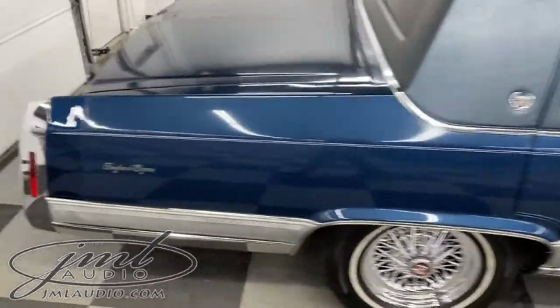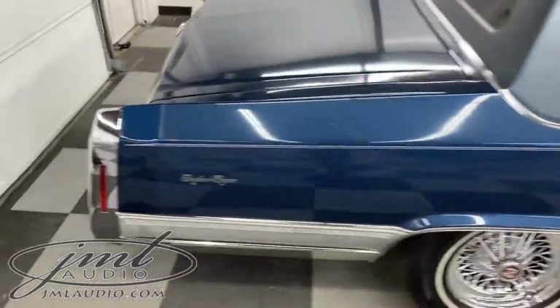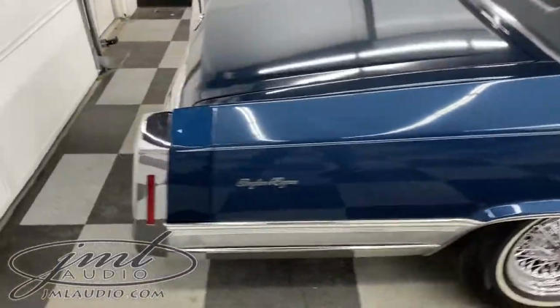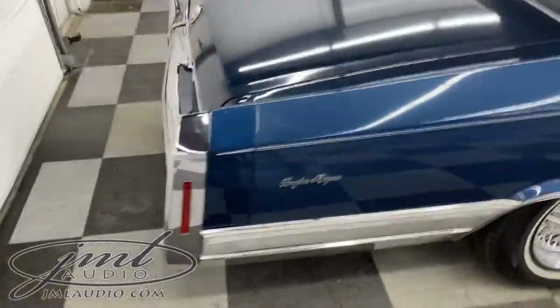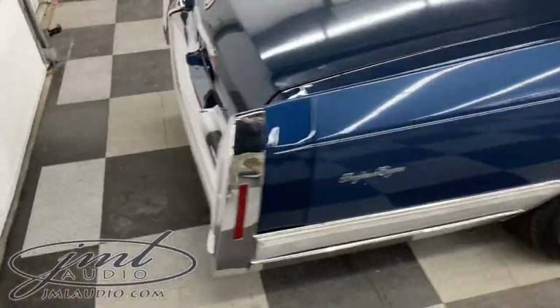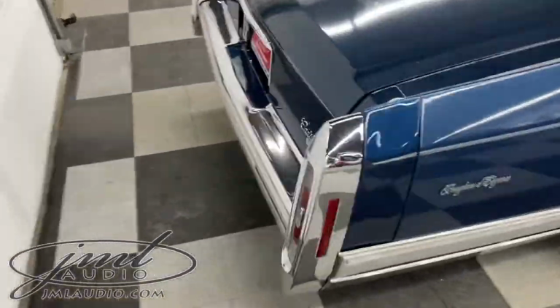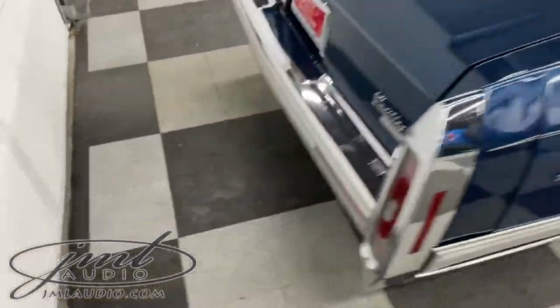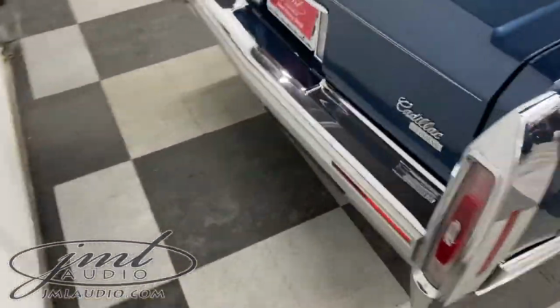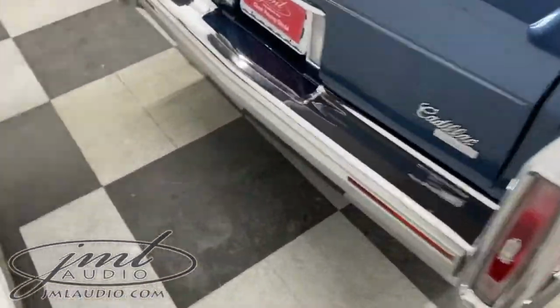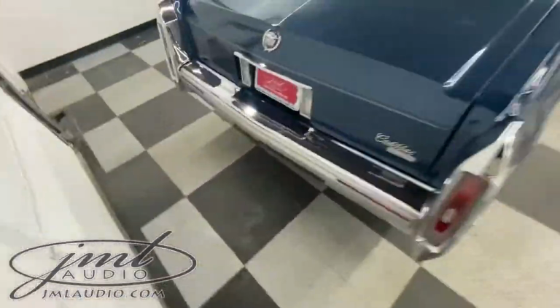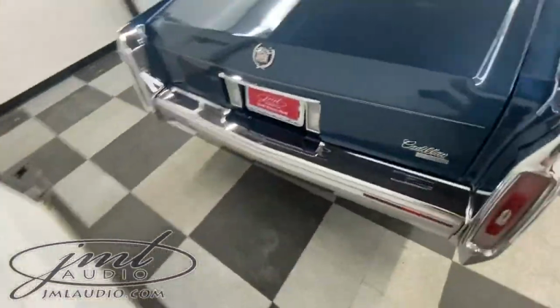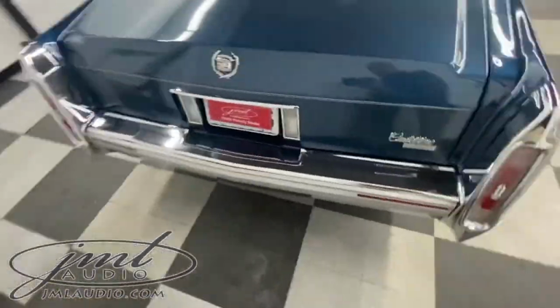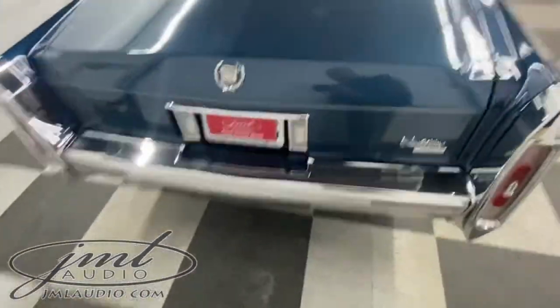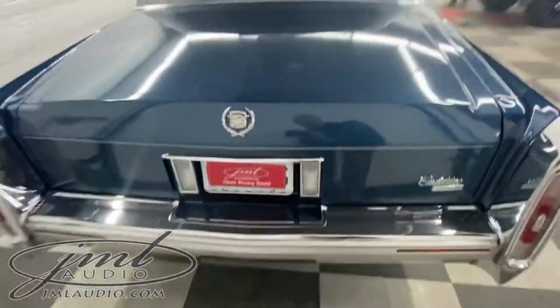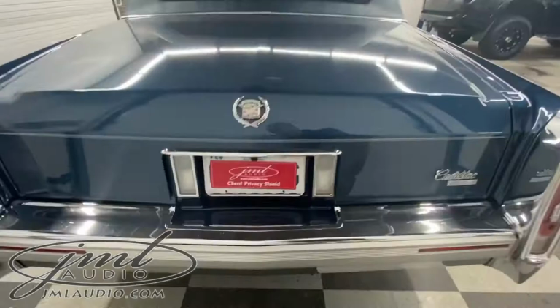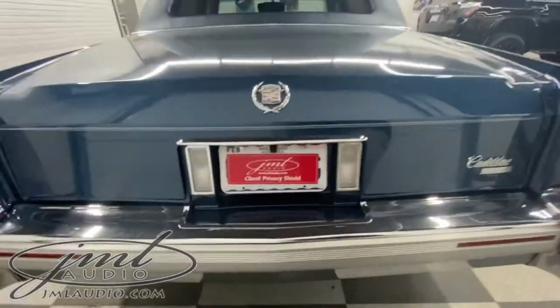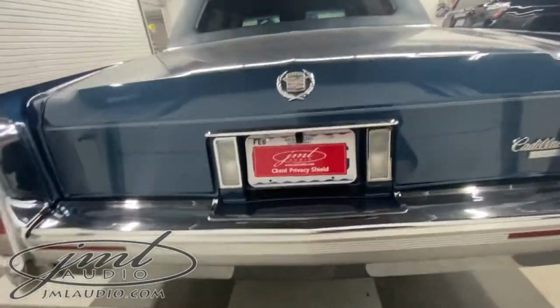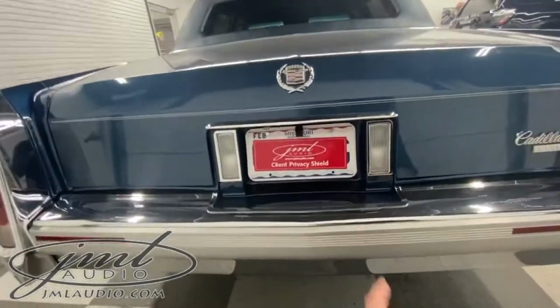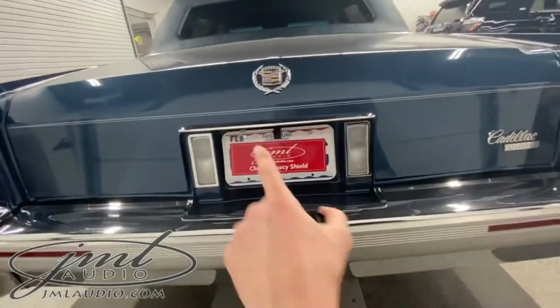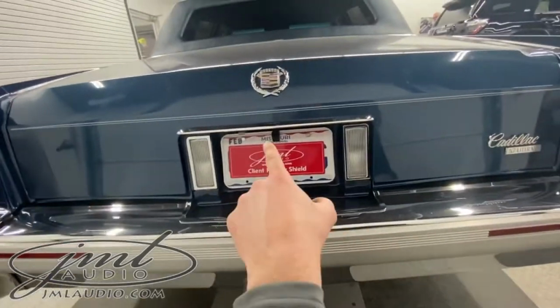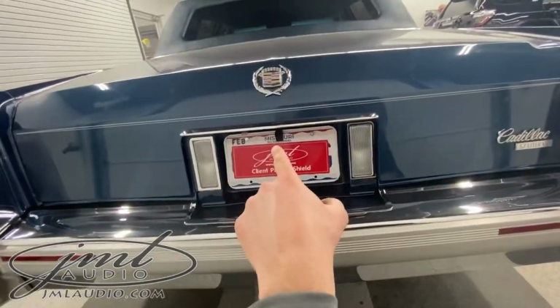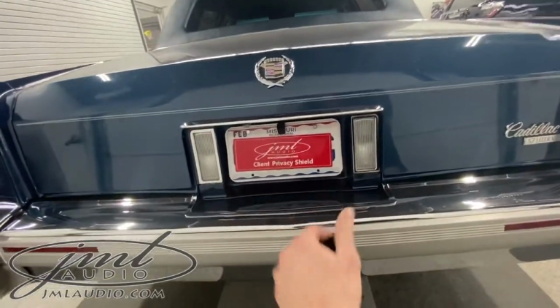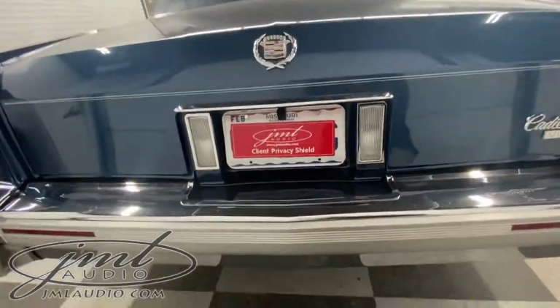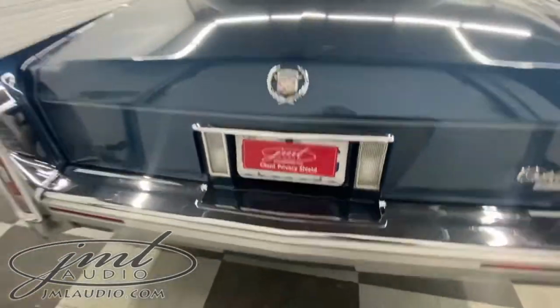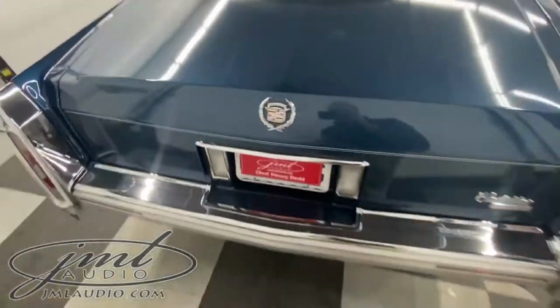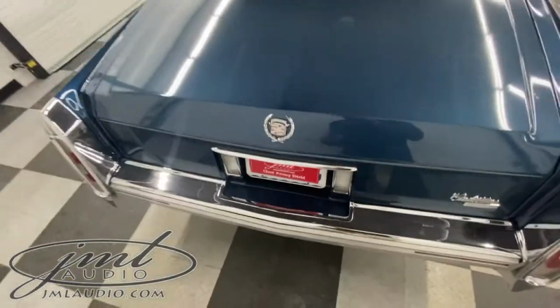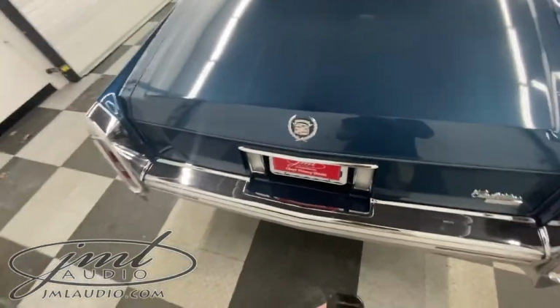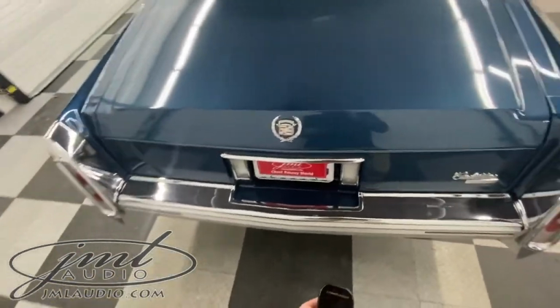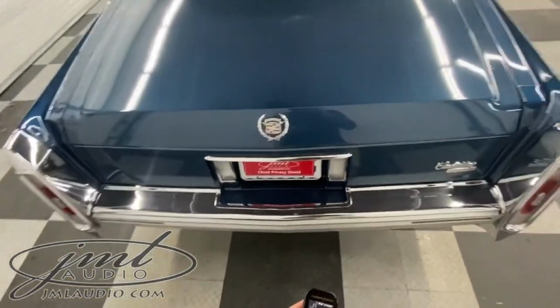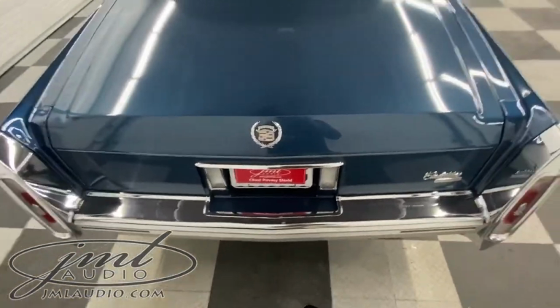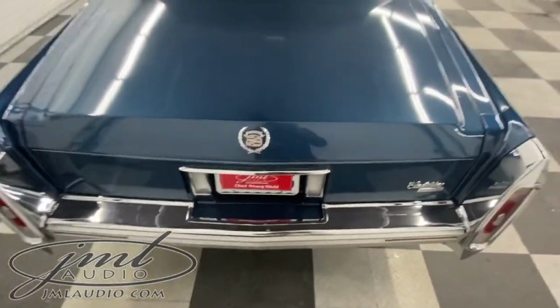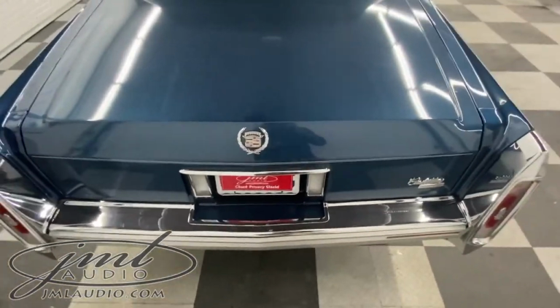At the back of the vehicle, we added a backup camera right here, and then a high-point audio package in the rear.